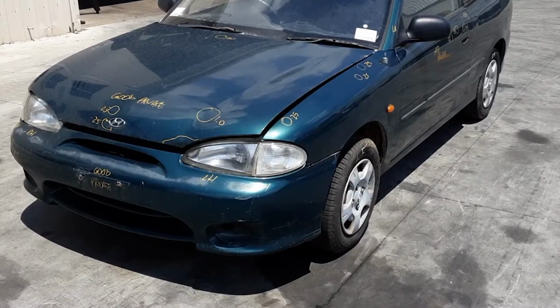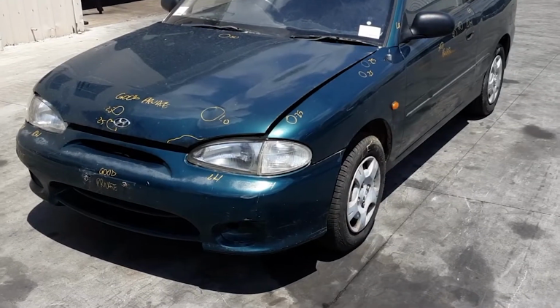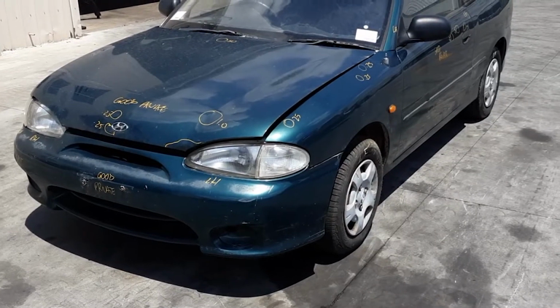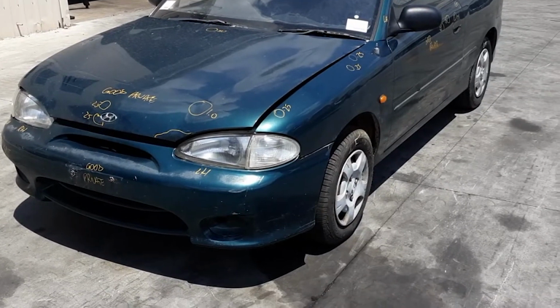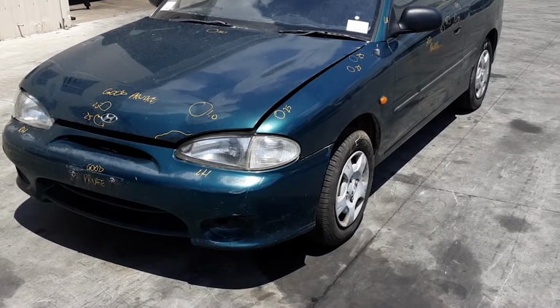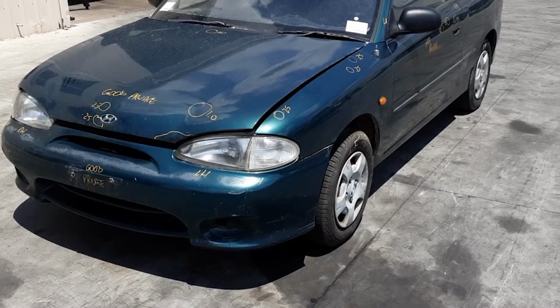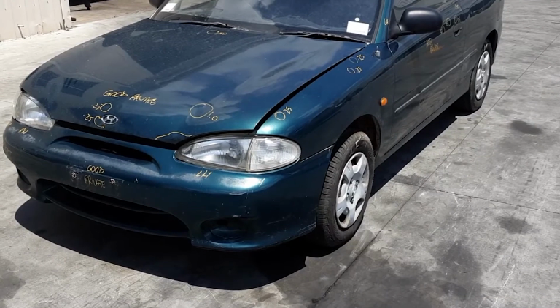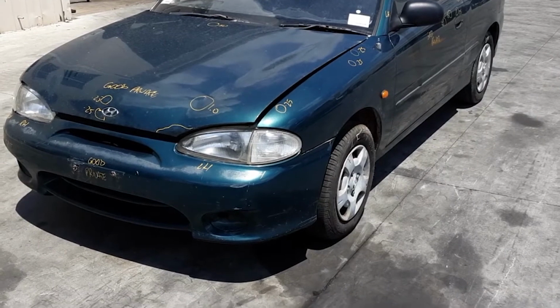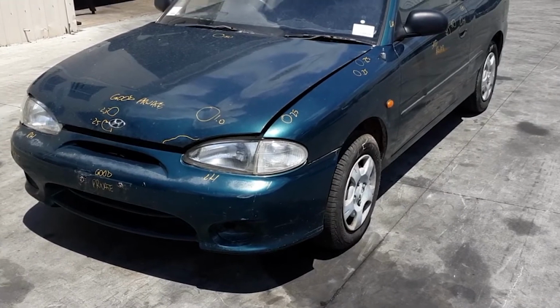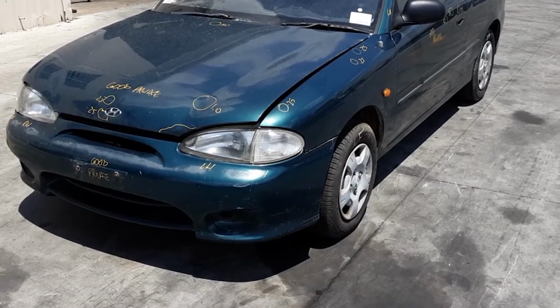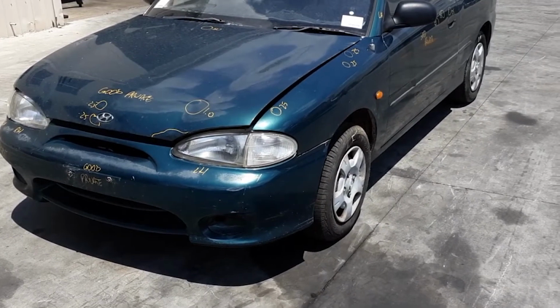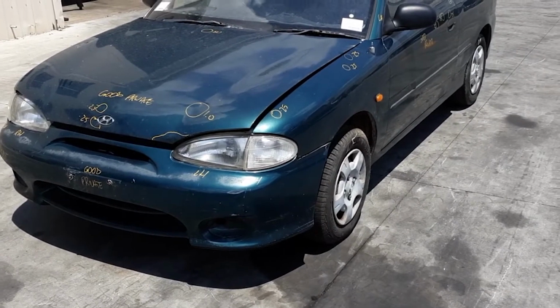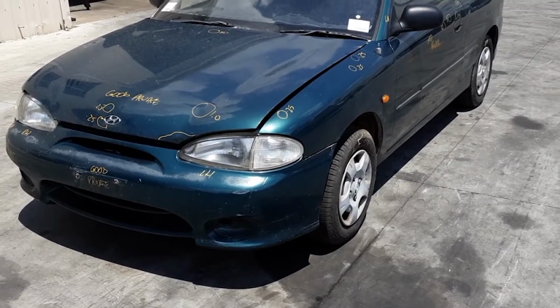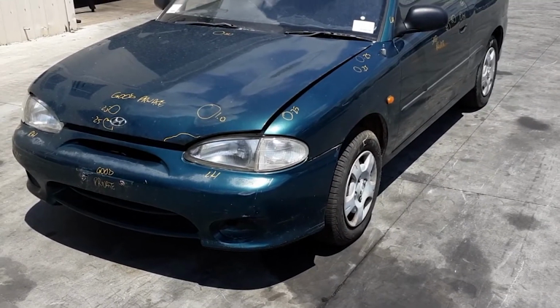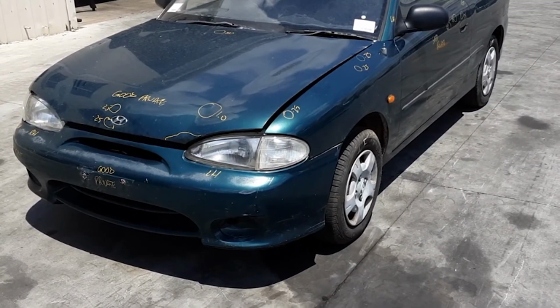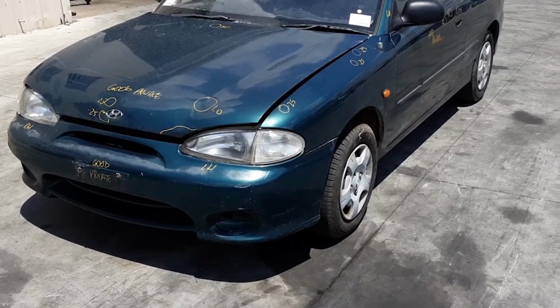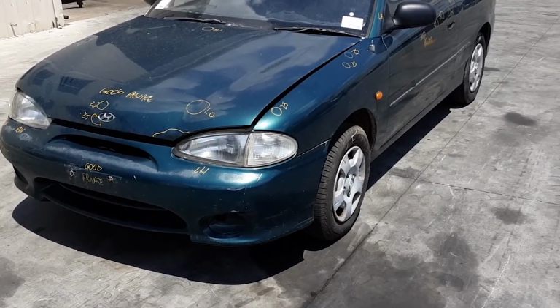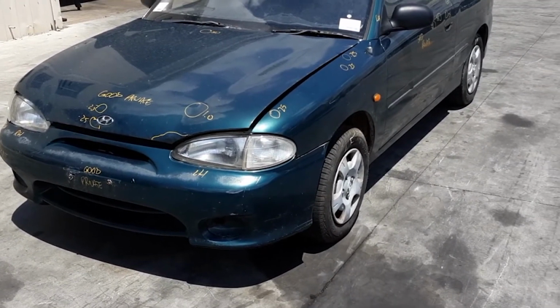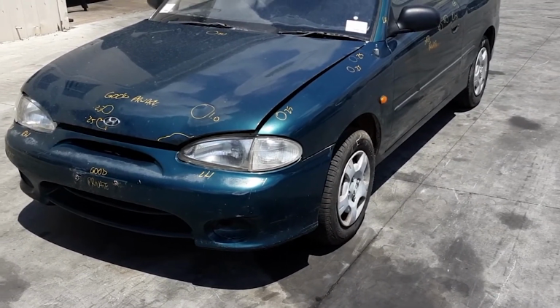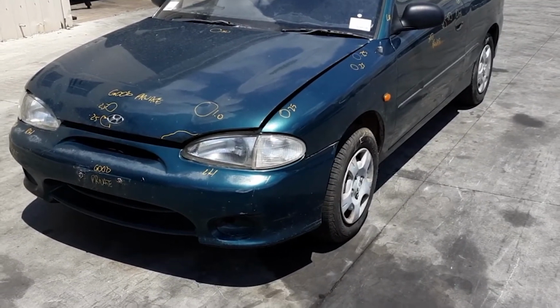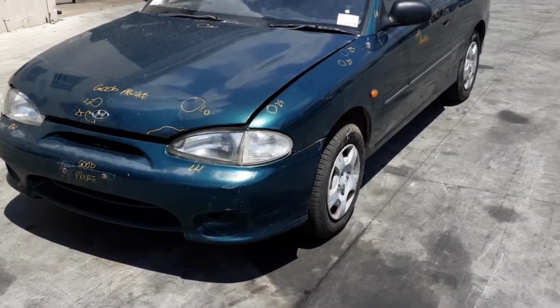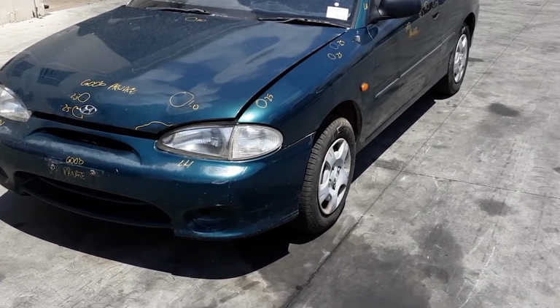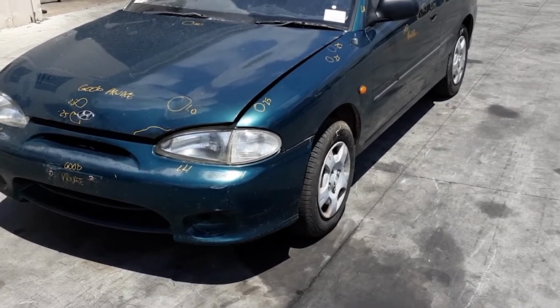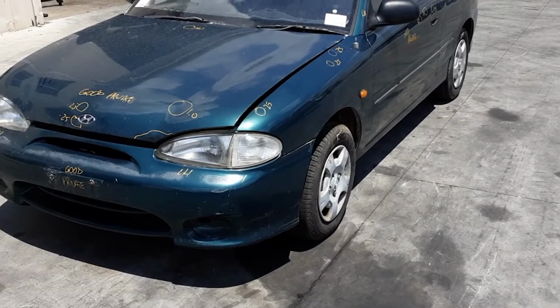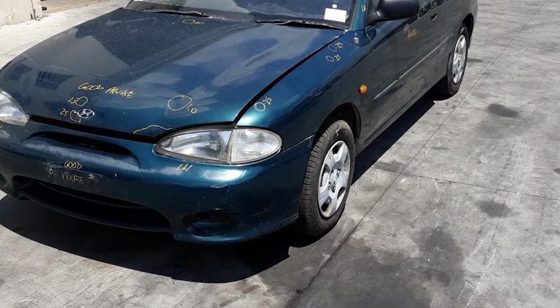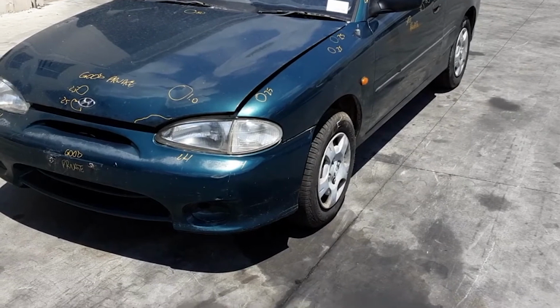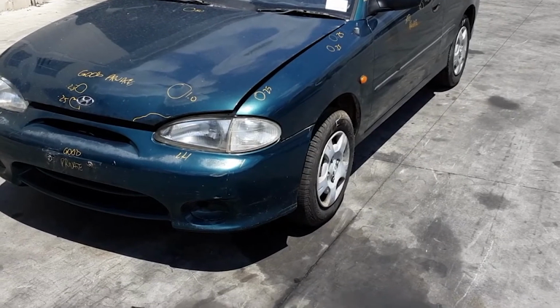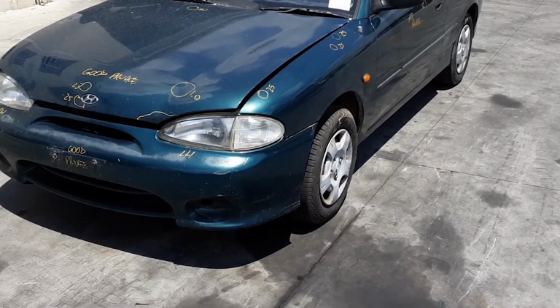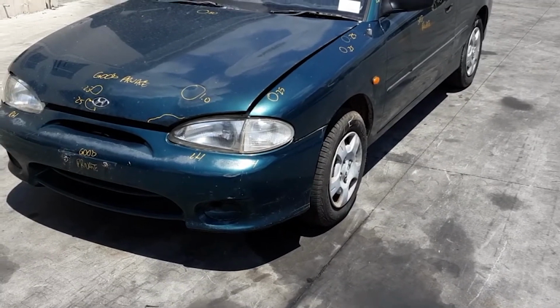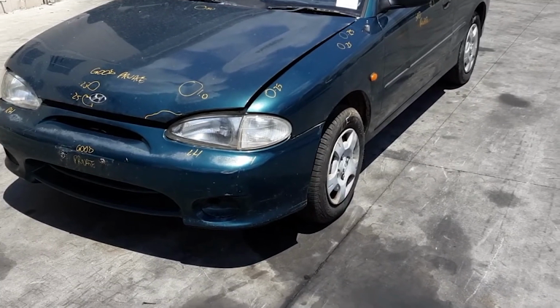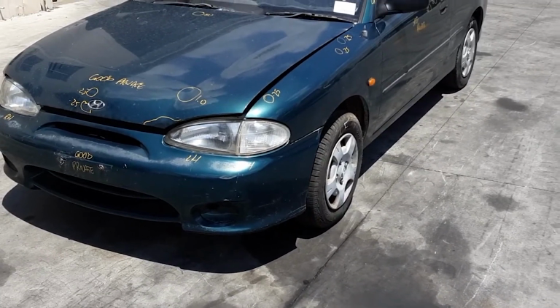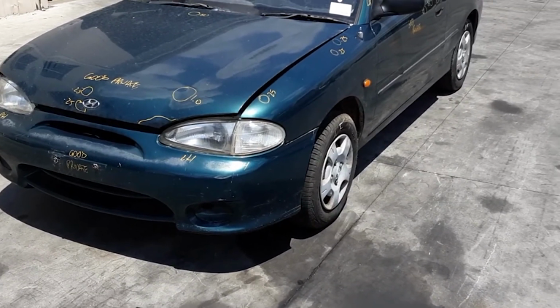Hi, this is Chris from Total Parts Plus, METAWAV display number 0738481382, and today we have a 1999 Hyundai Excel X3 hatch, stock reference number 4754.